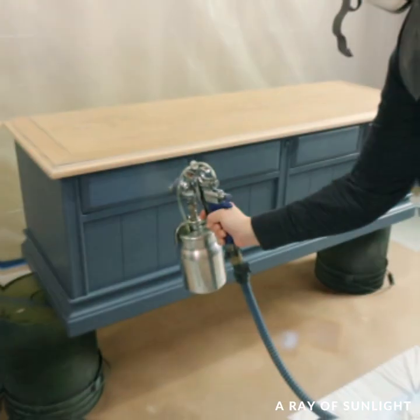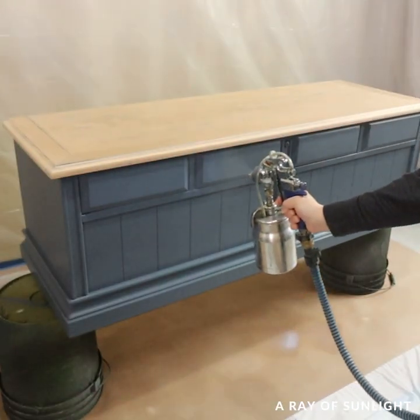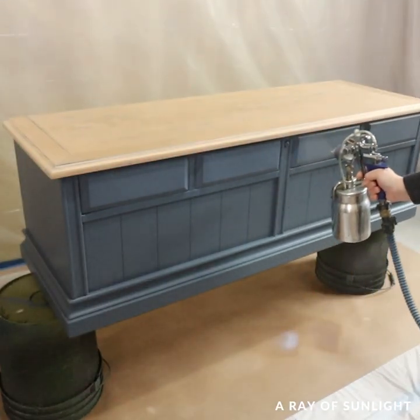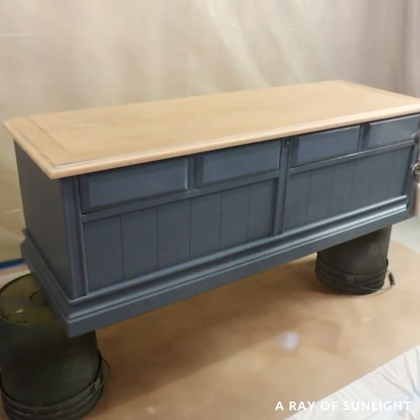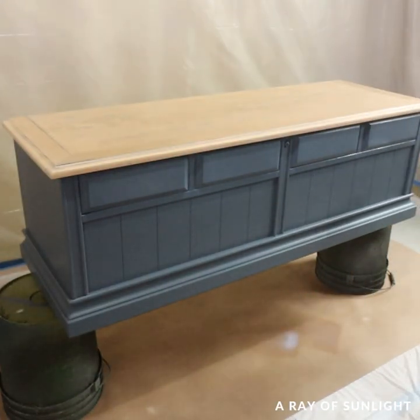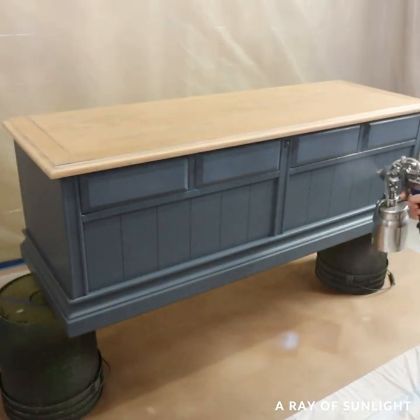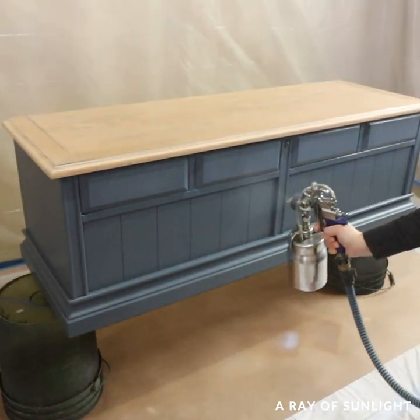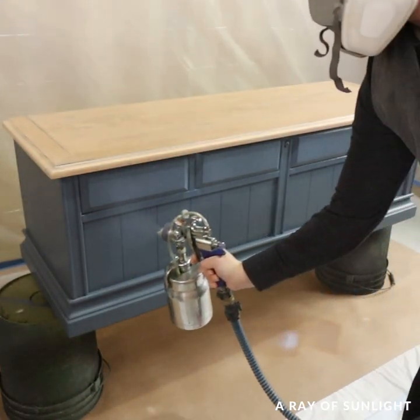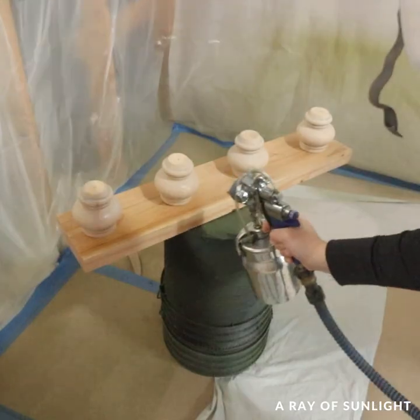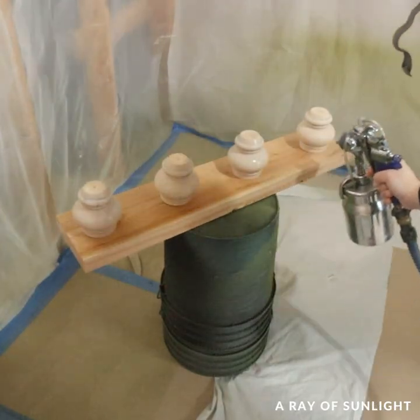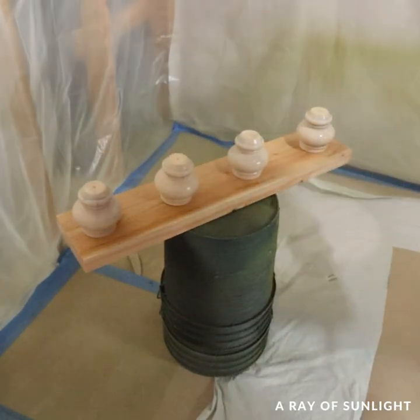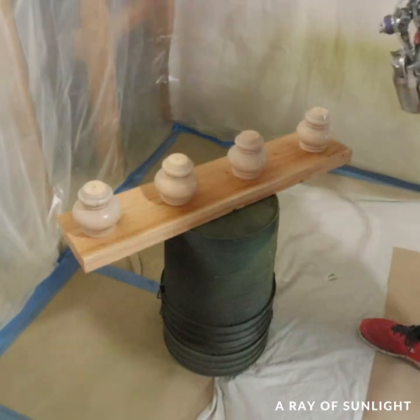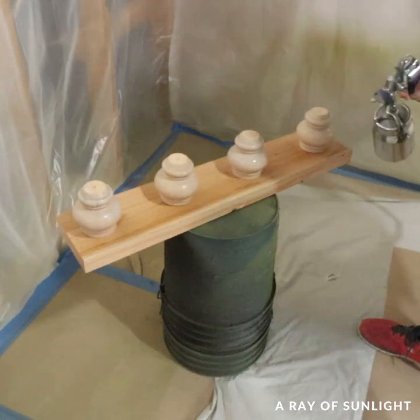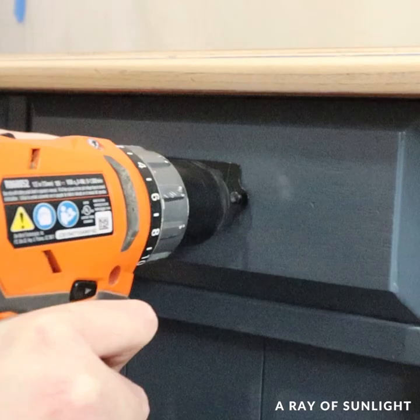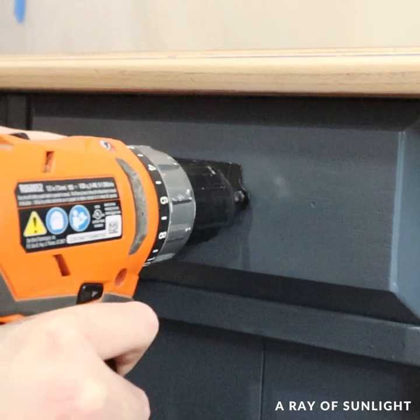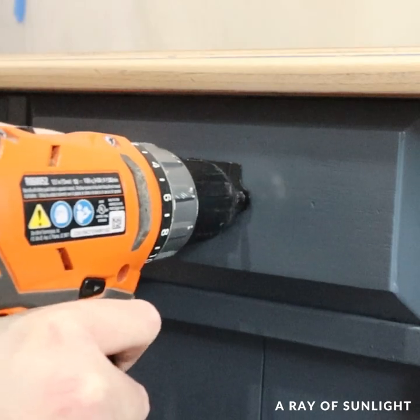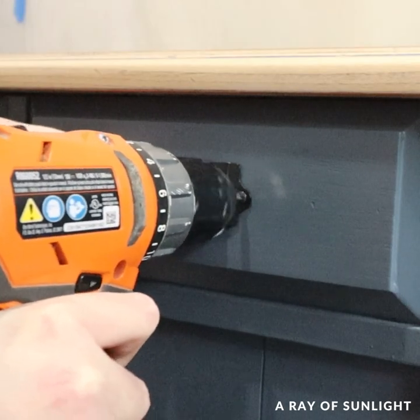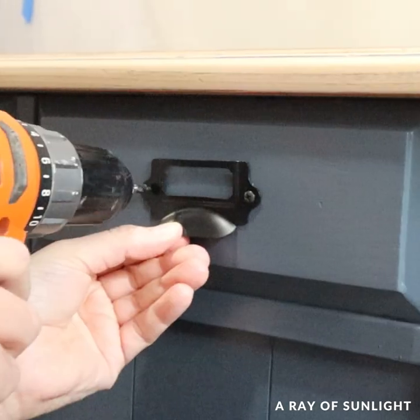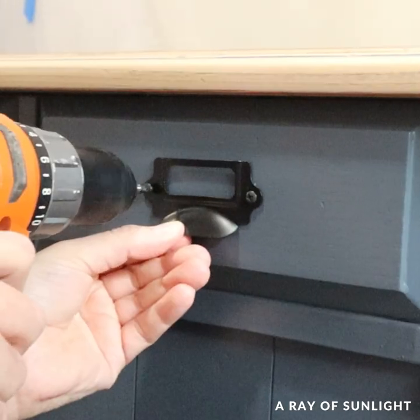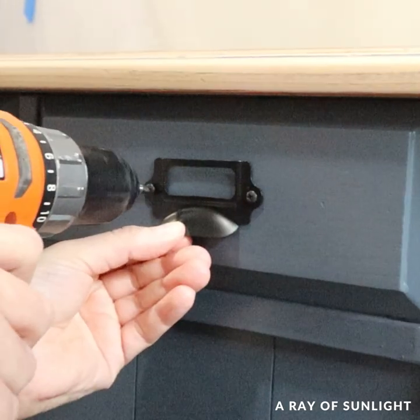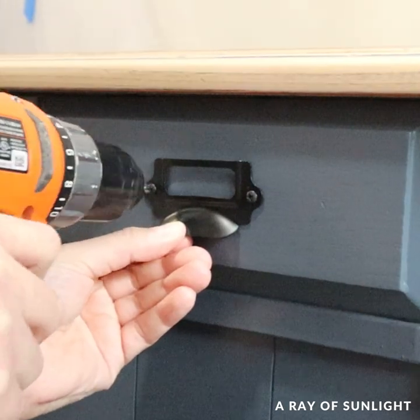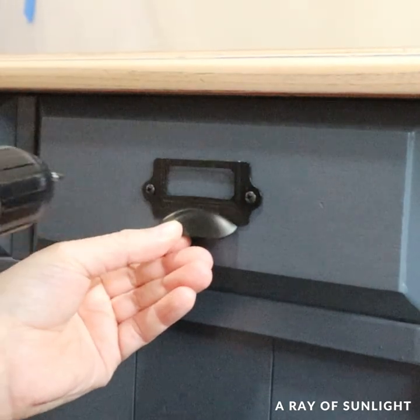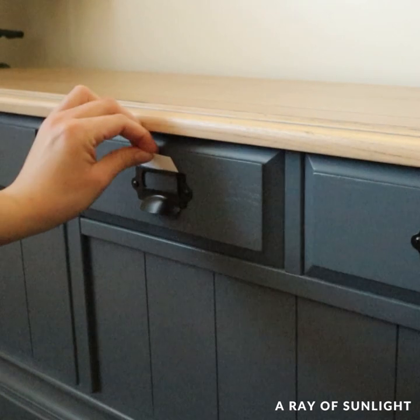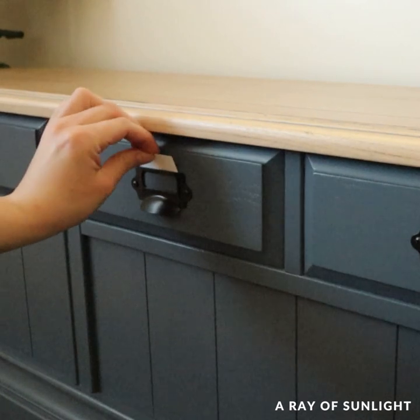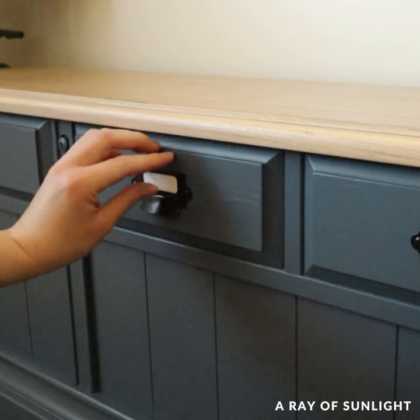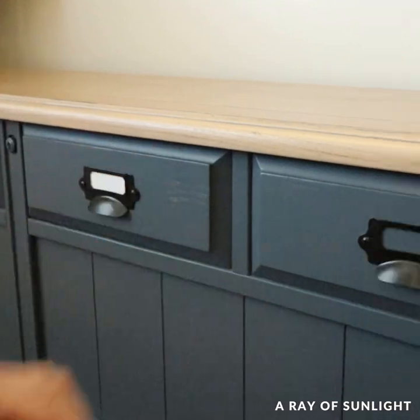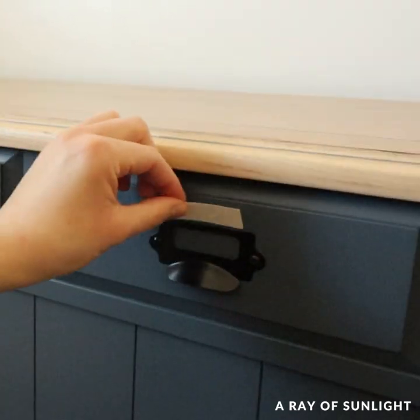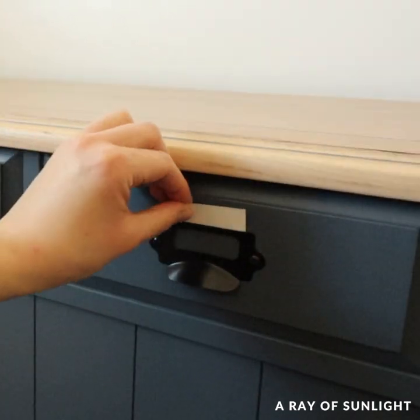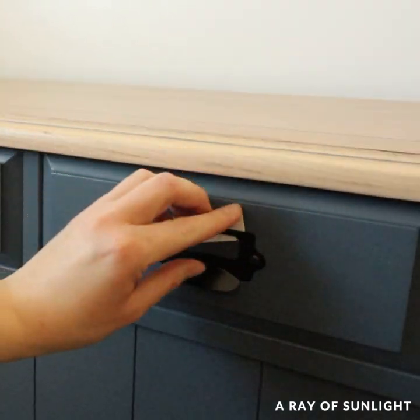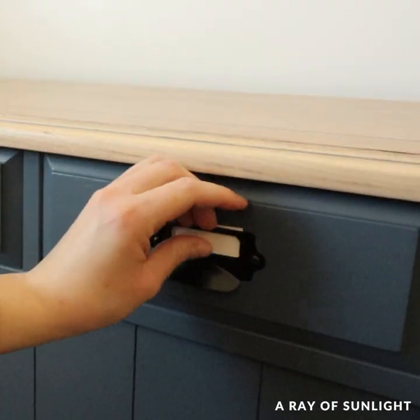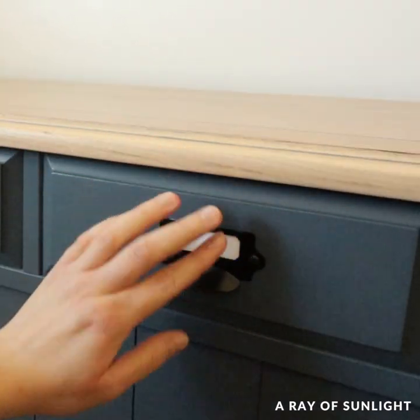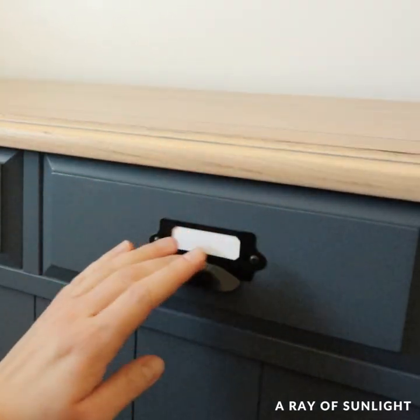Then I top coated everything with more of my favorite water-based polyurethane and added new hardware to the fake drawers. And this is what it looks like now.